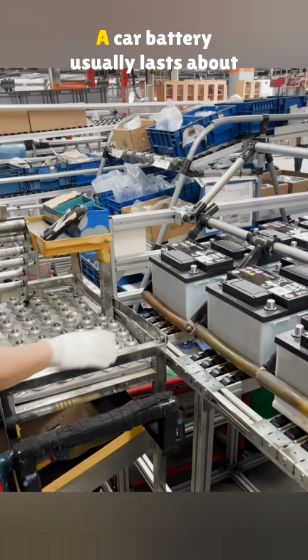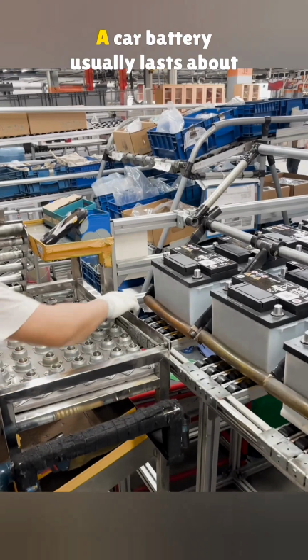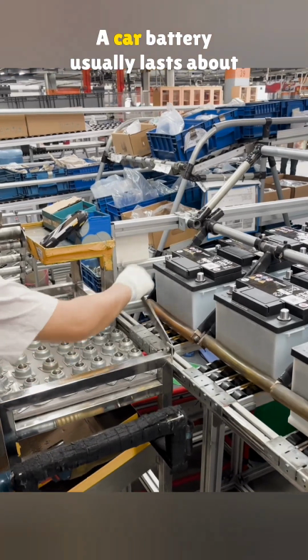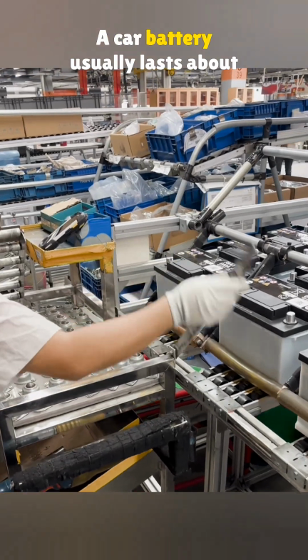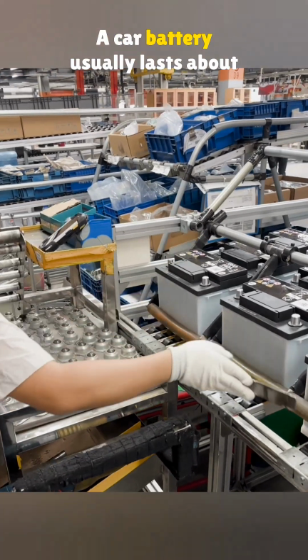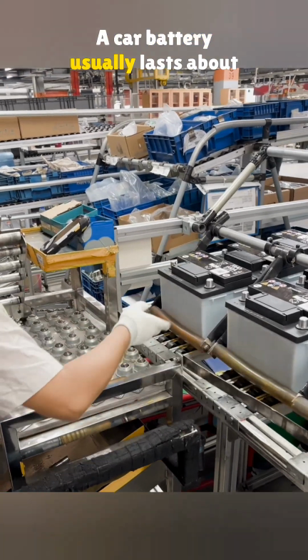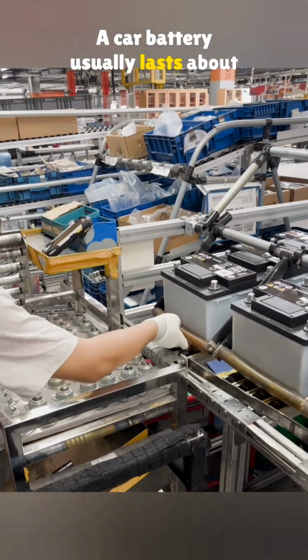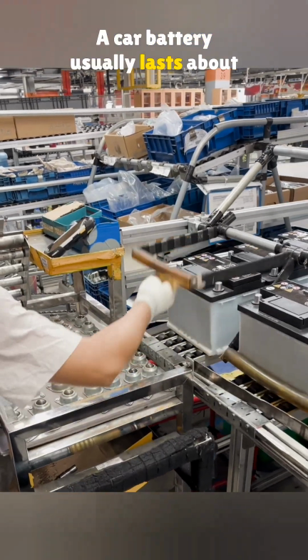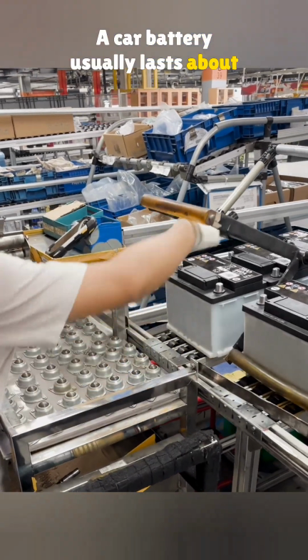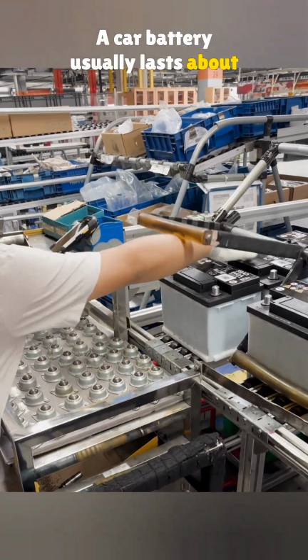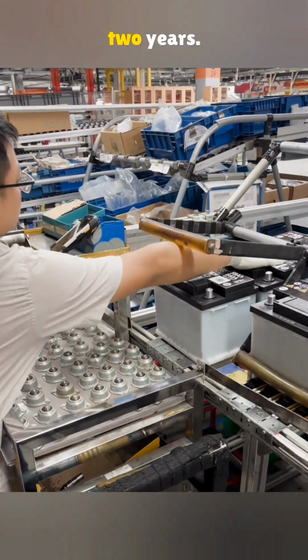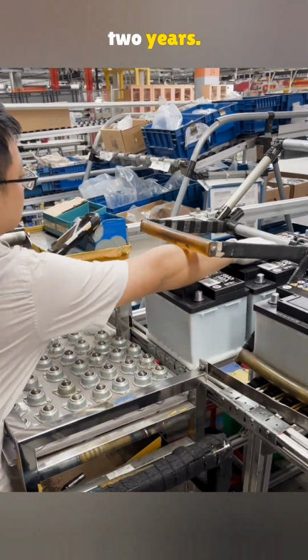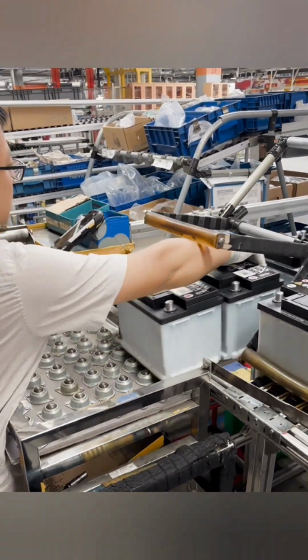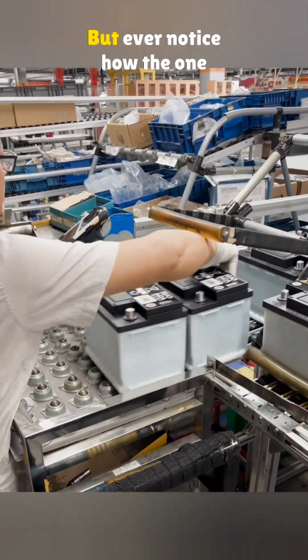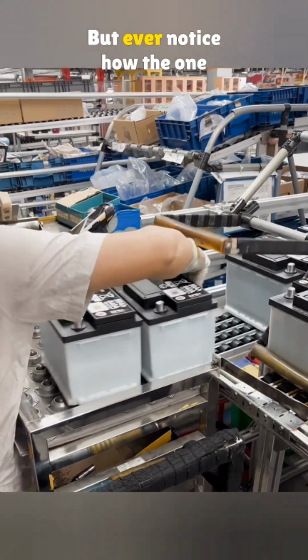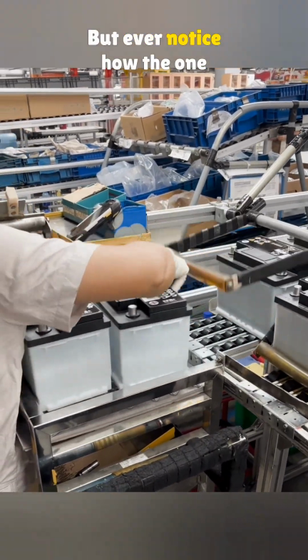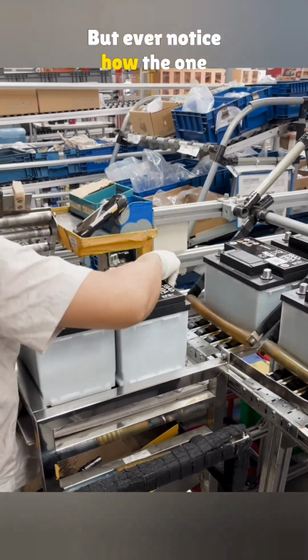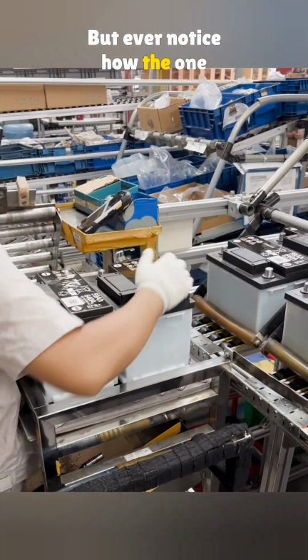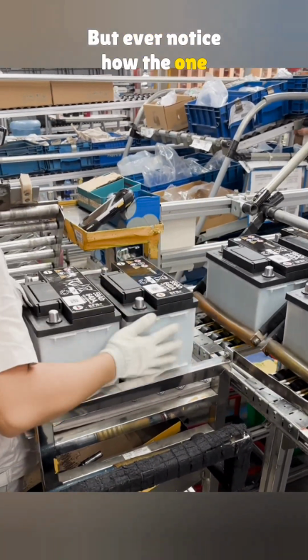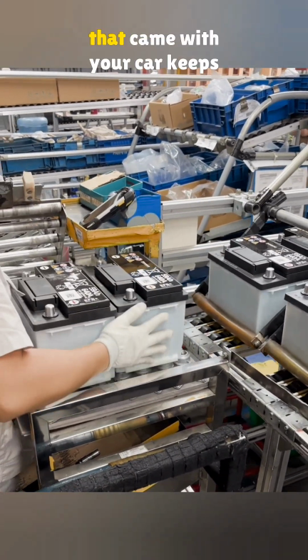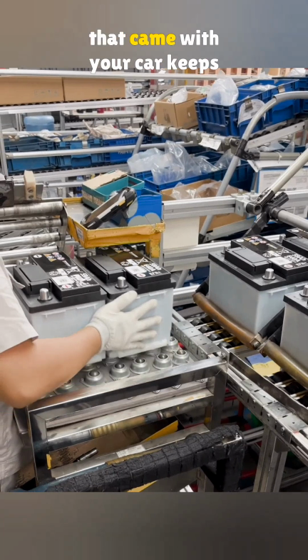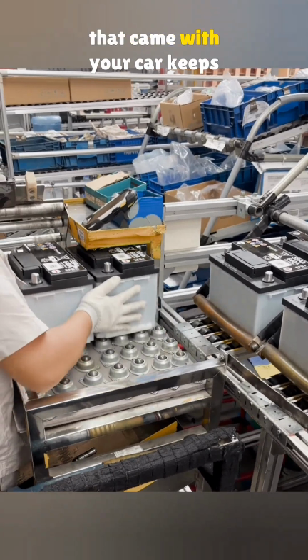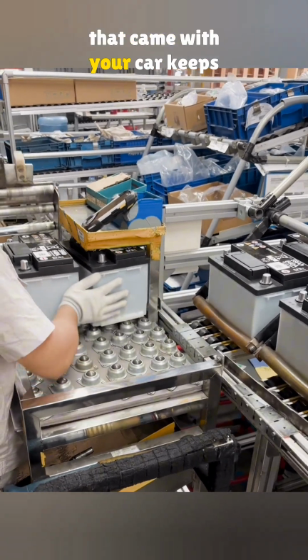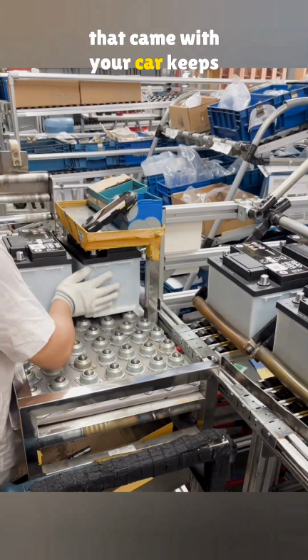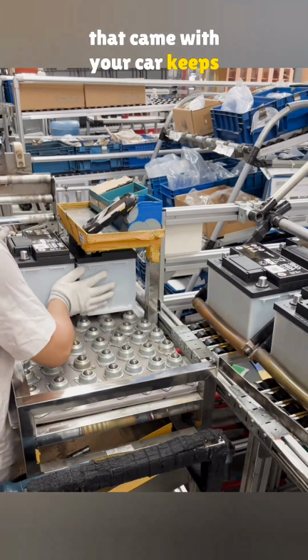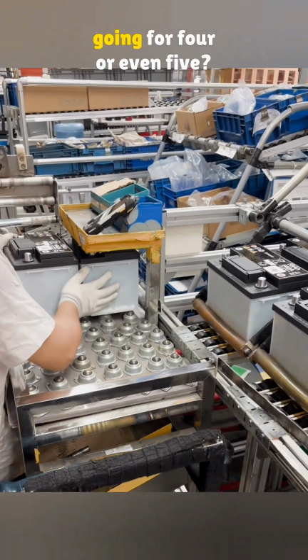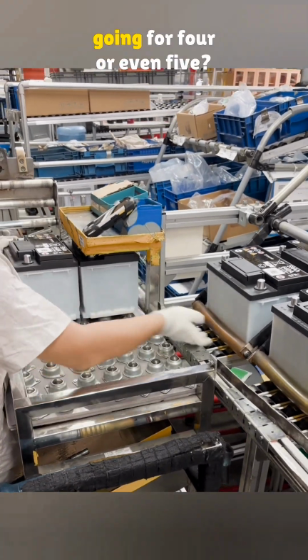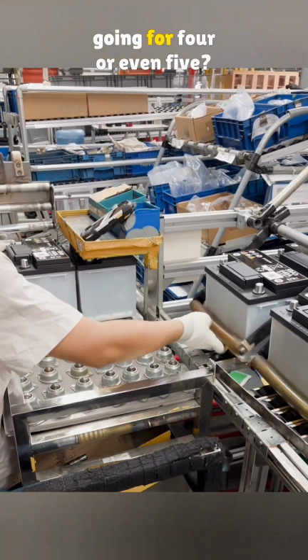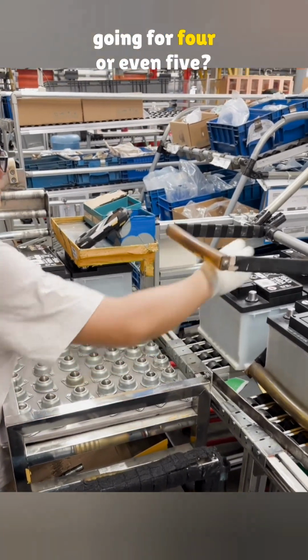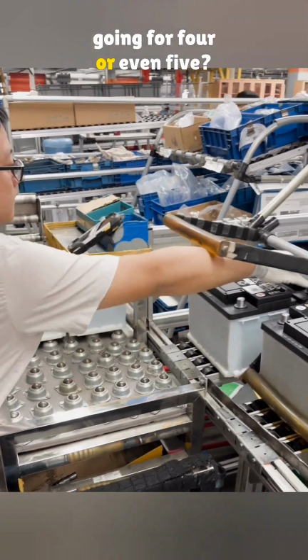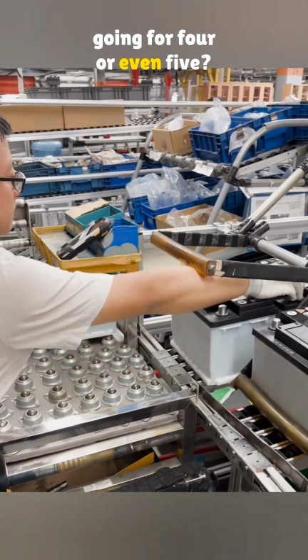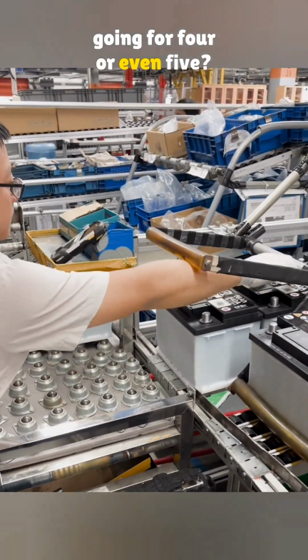A car battery usually lasts about two years. But ever notice how the one that came with your car keeps going for four or even five?